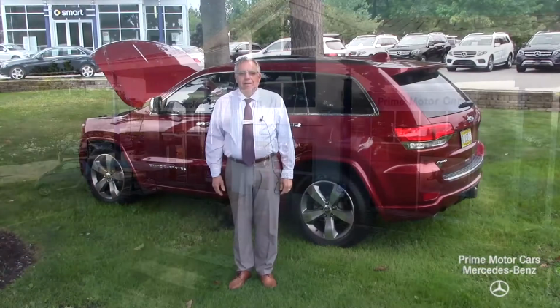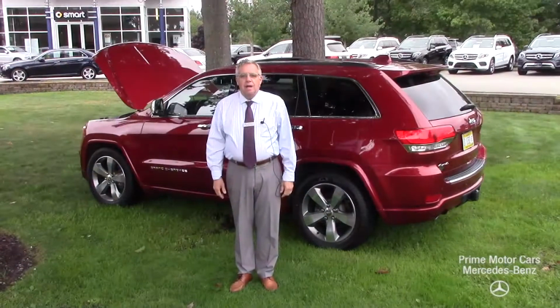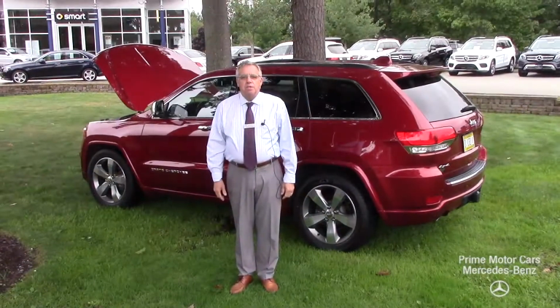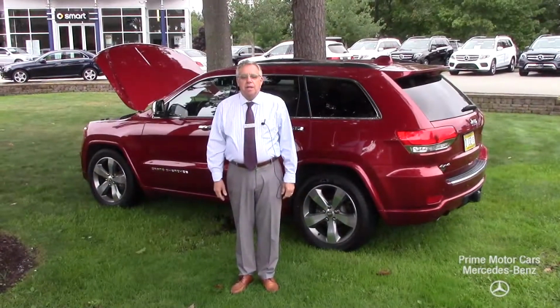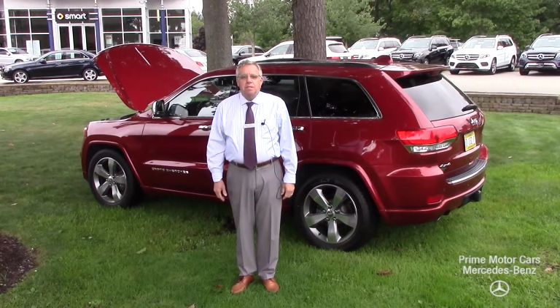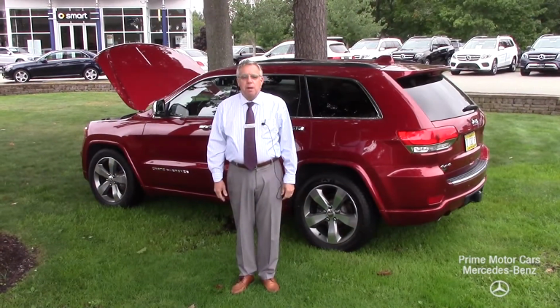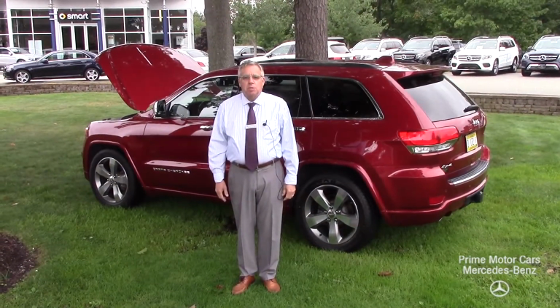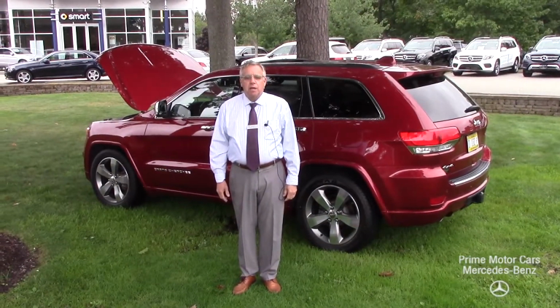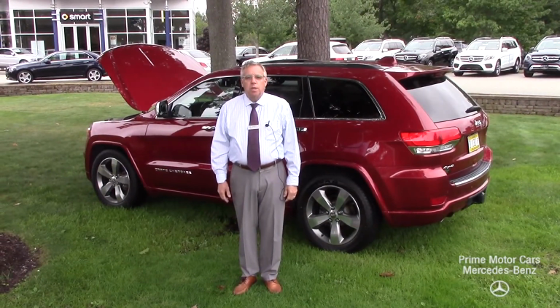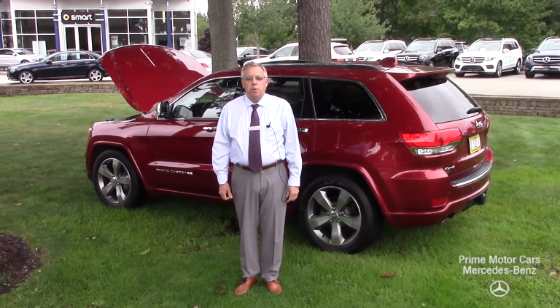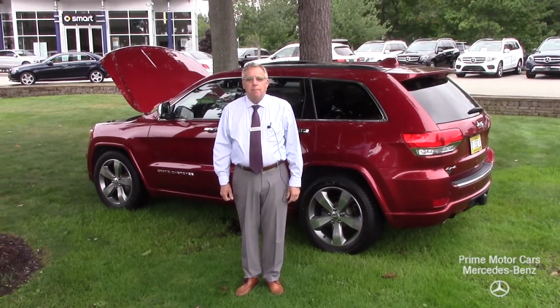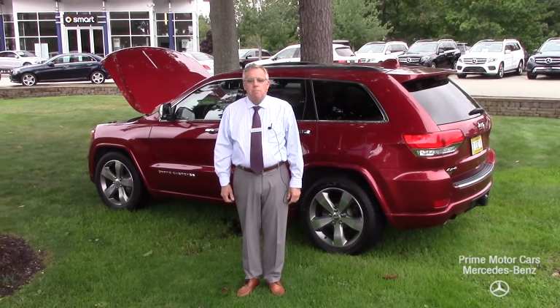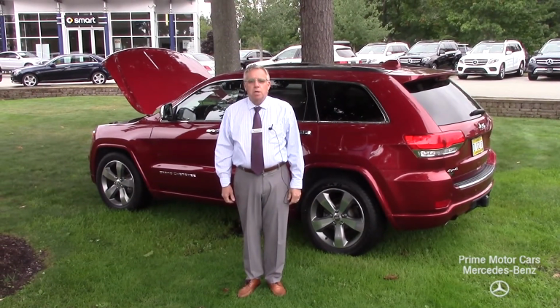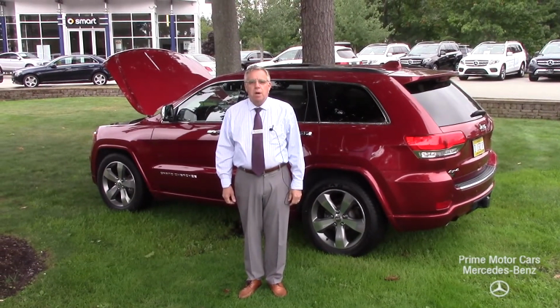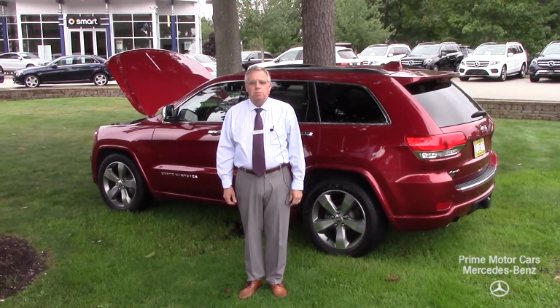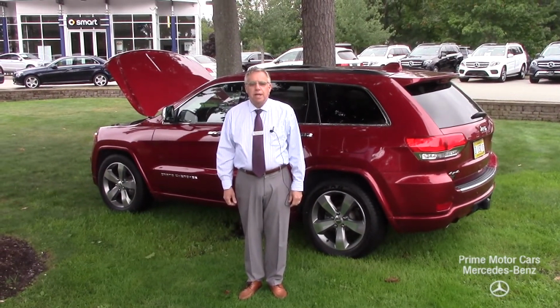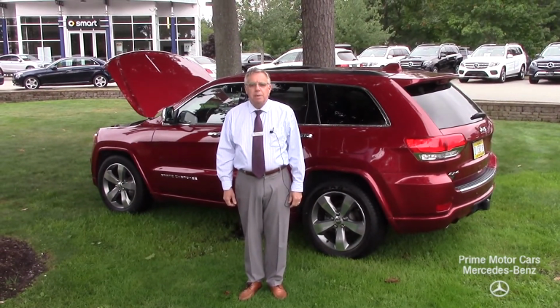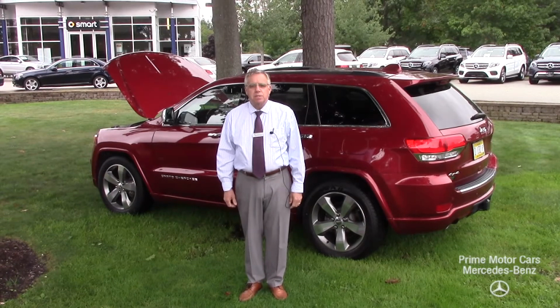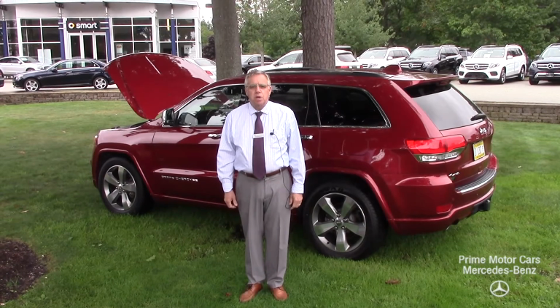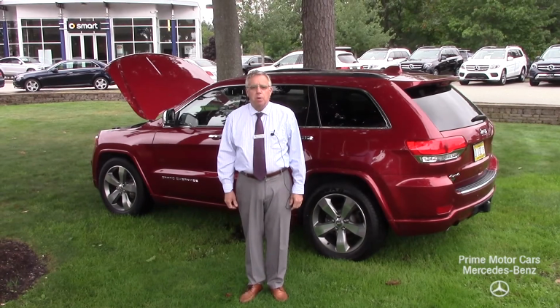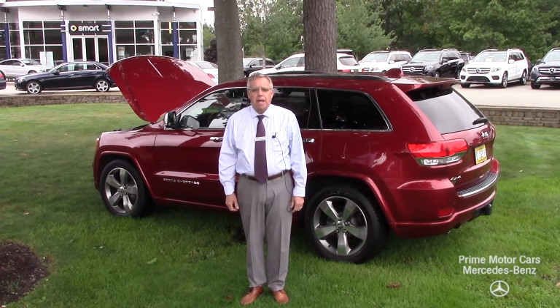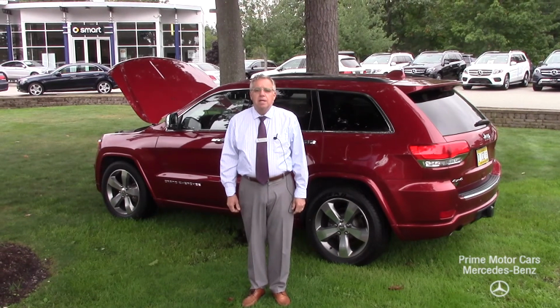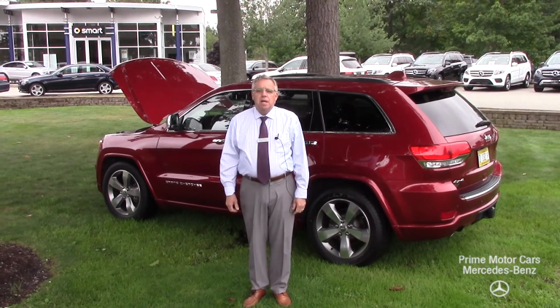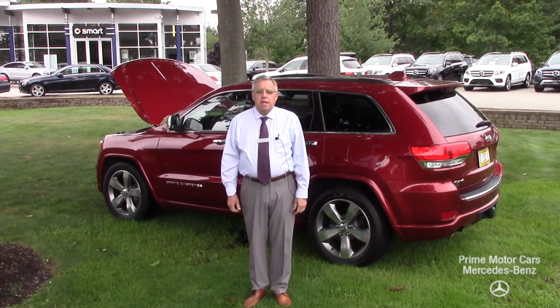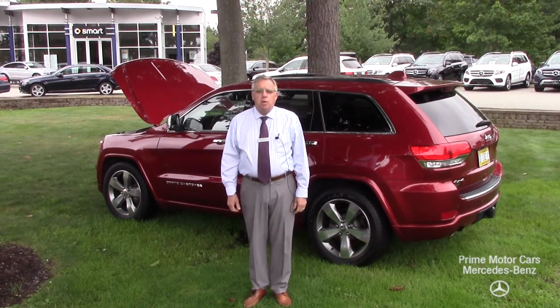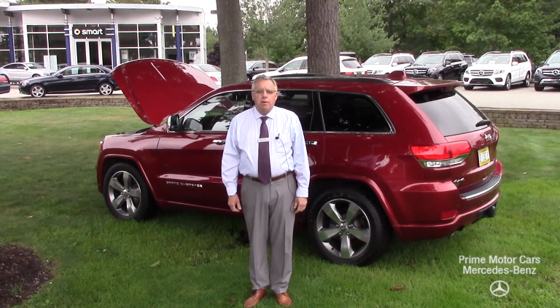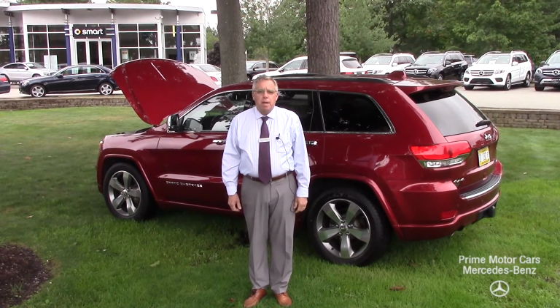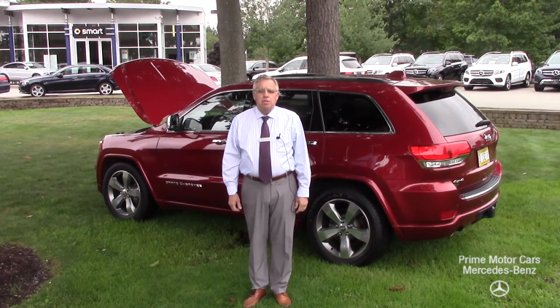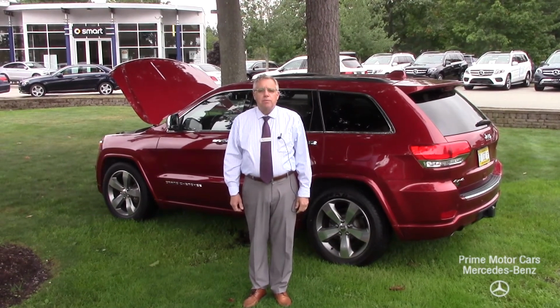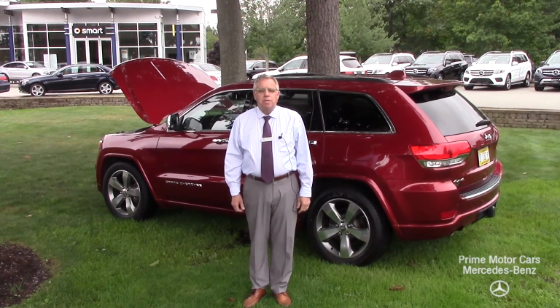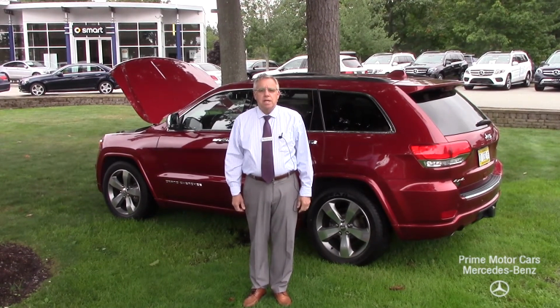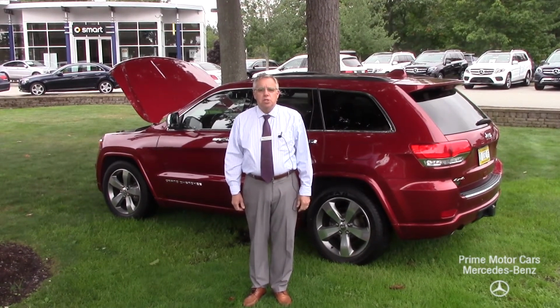Hi Michelle. This is Bob Holtzacker with Prime Motor Cars, Mercedes-Benz in Scarborough, Maine. Thanks for inquiring about our 2015 Jeep.